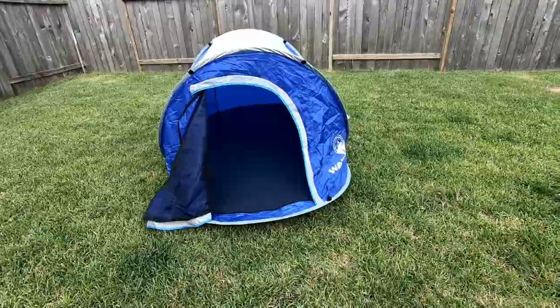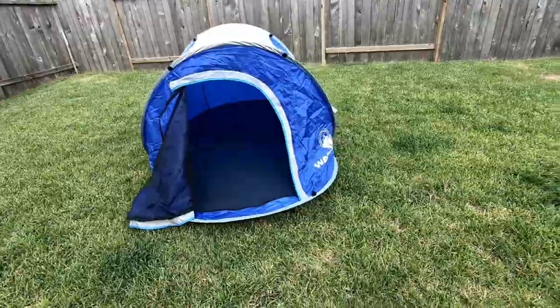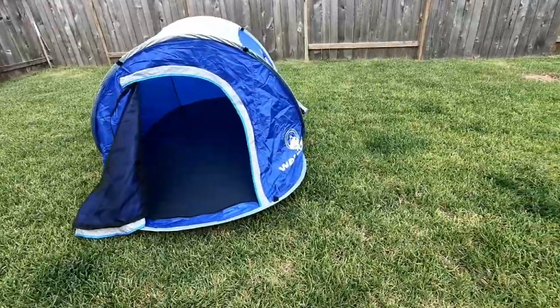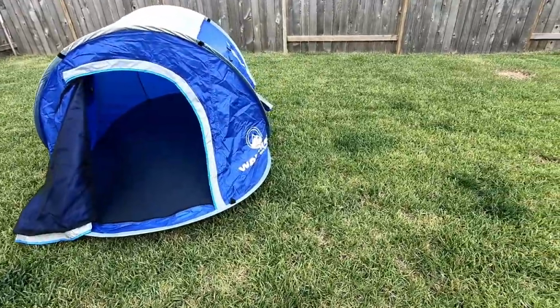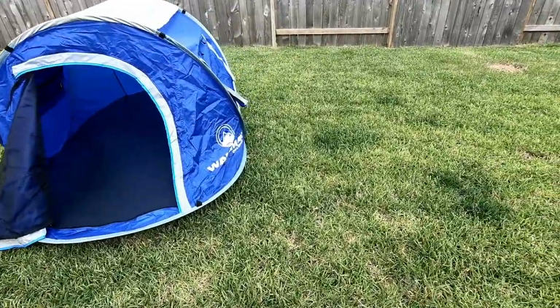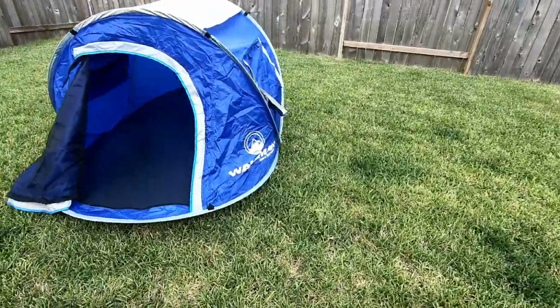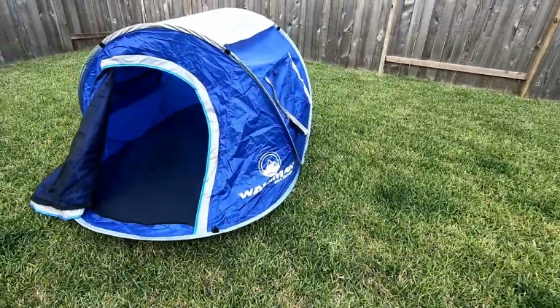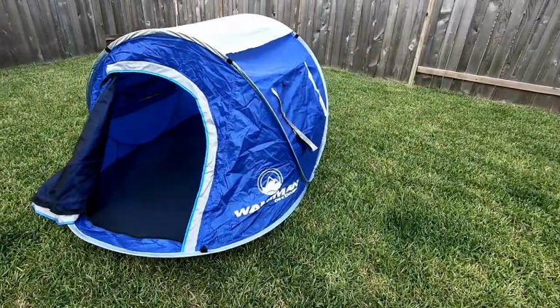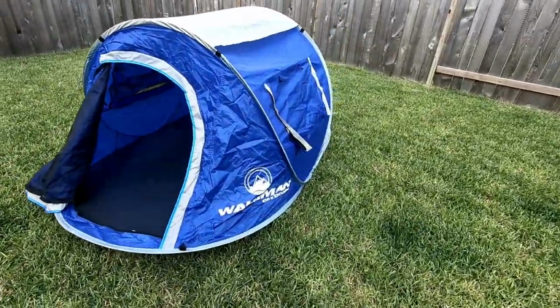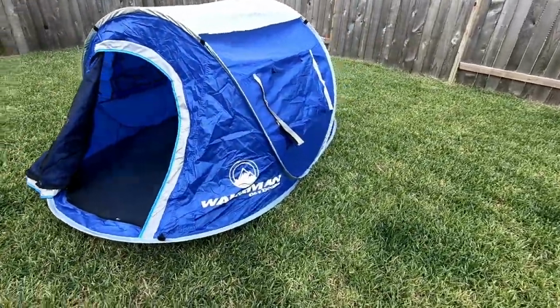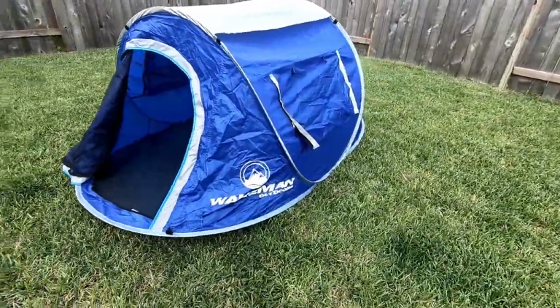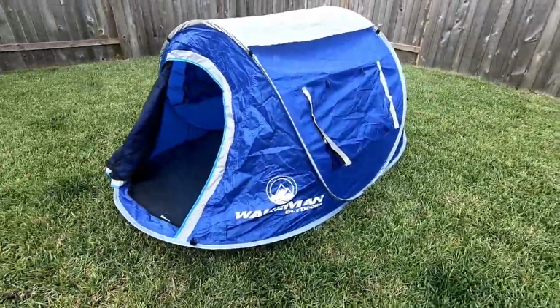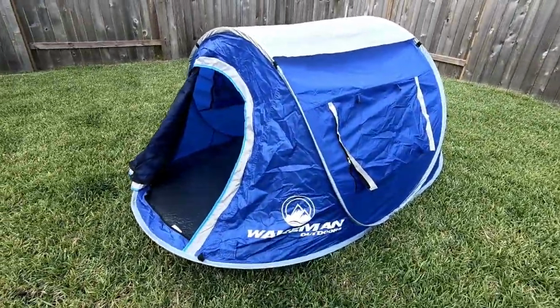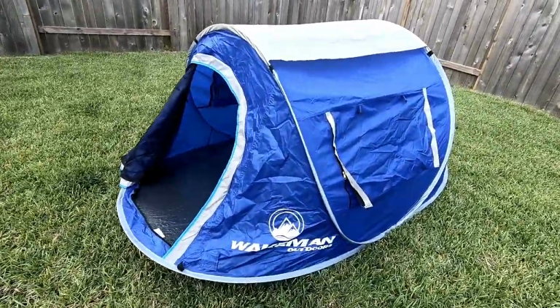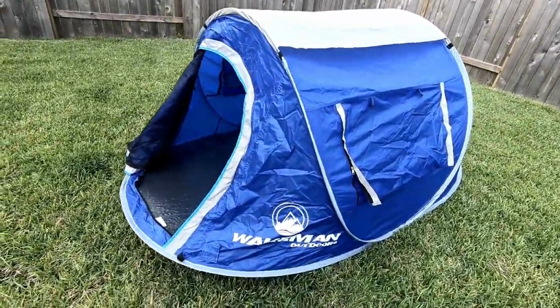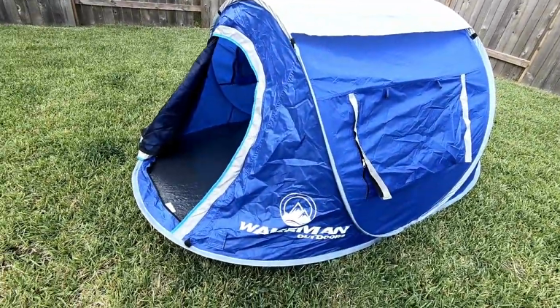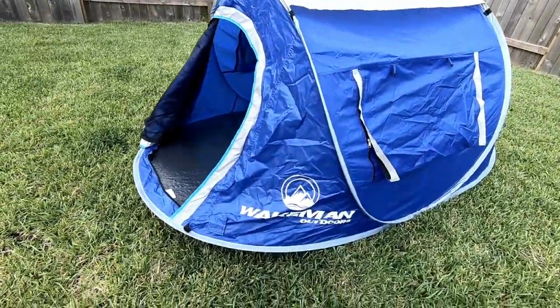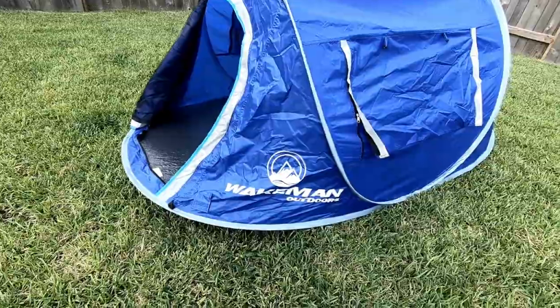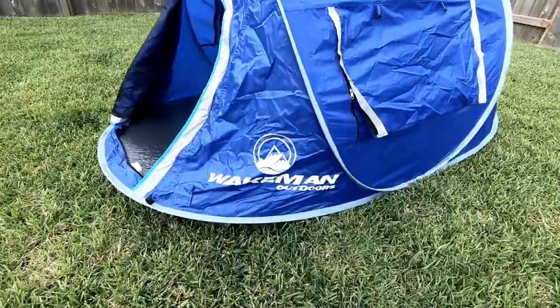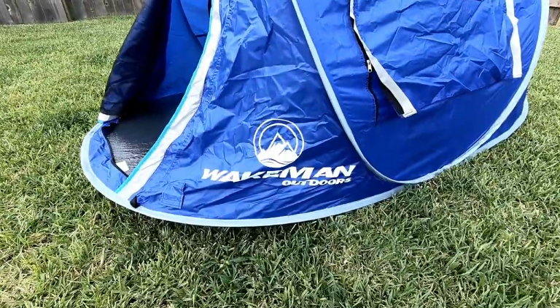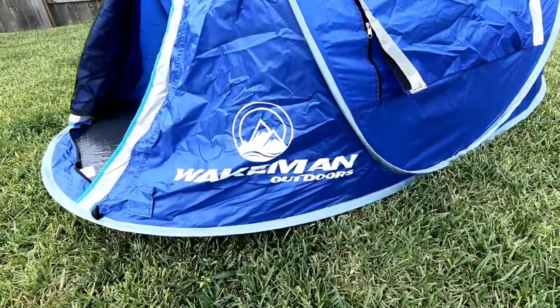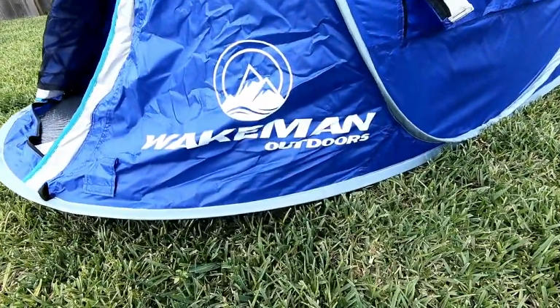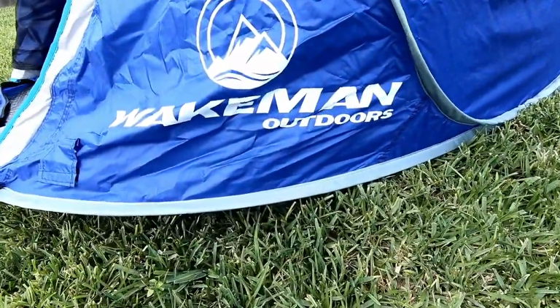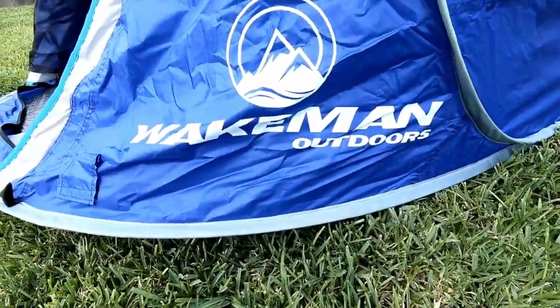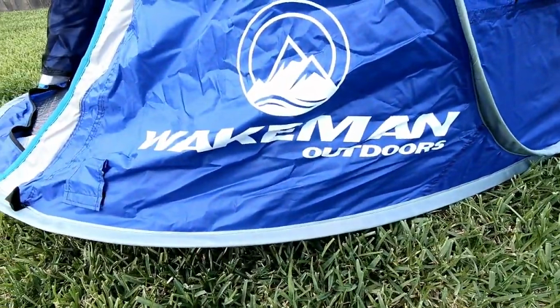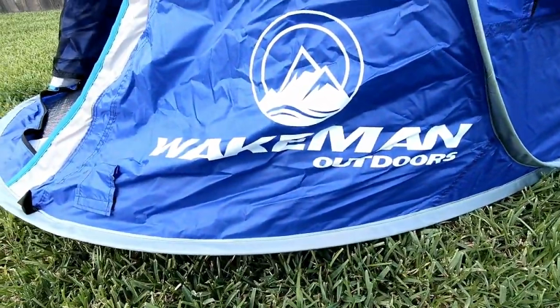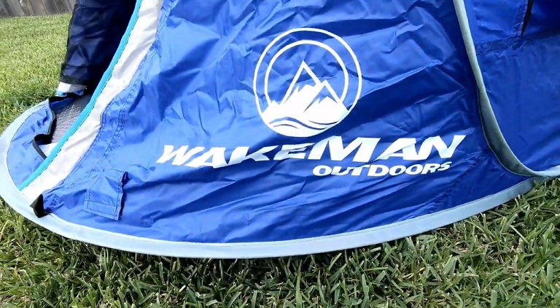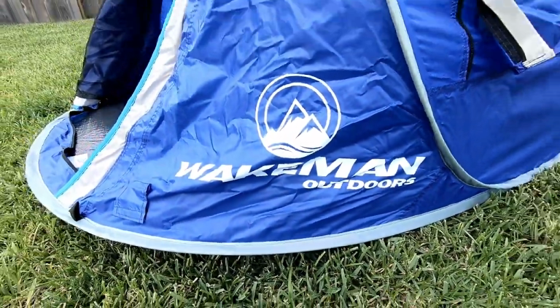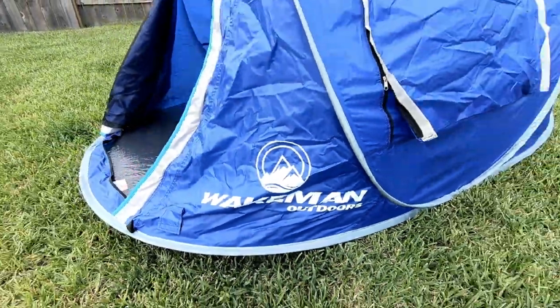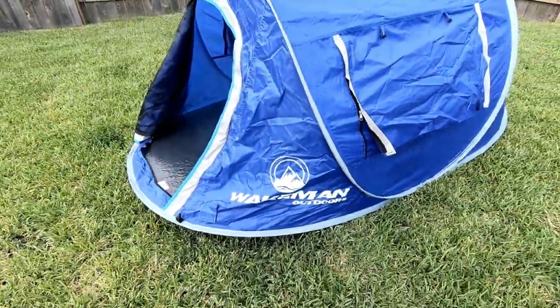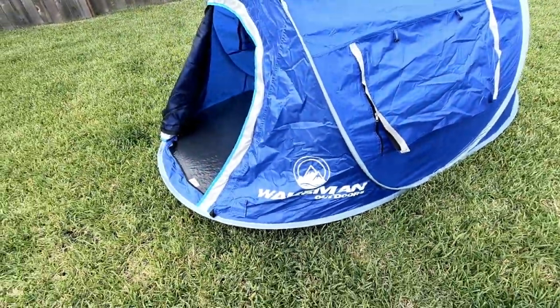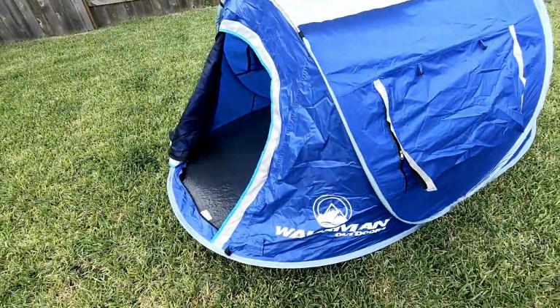That is my quick review of the Wakeman Outdoors buffet tent. Later, guys.